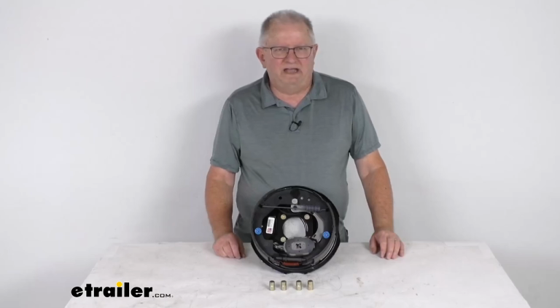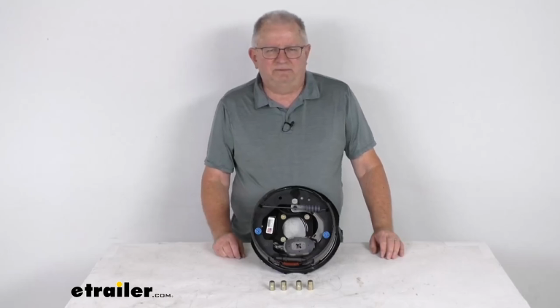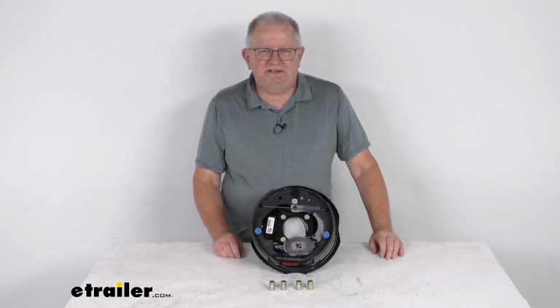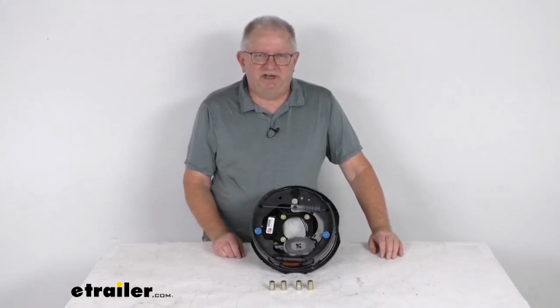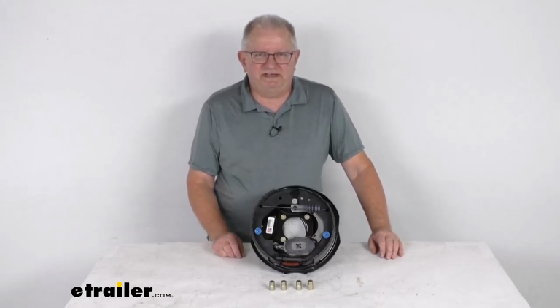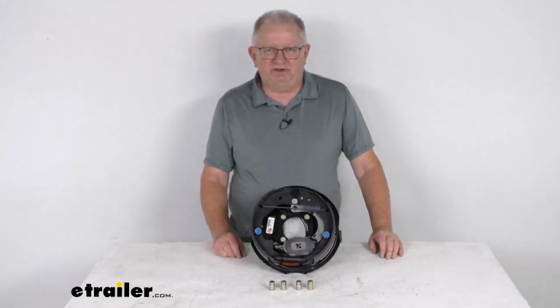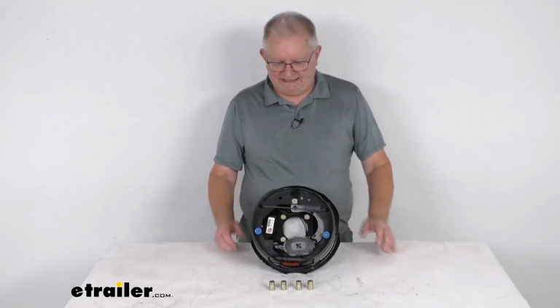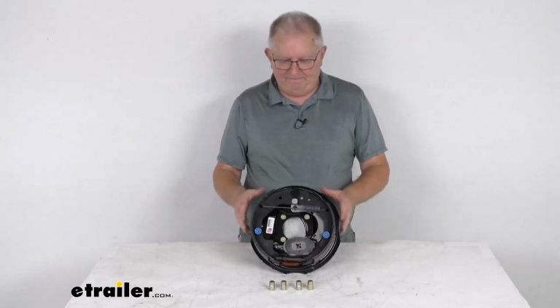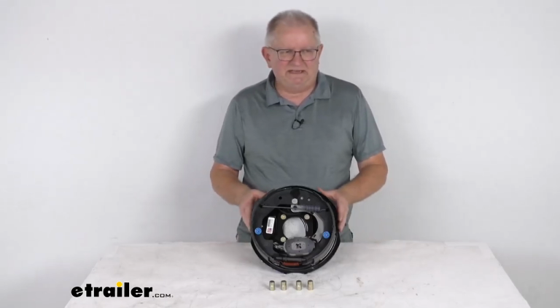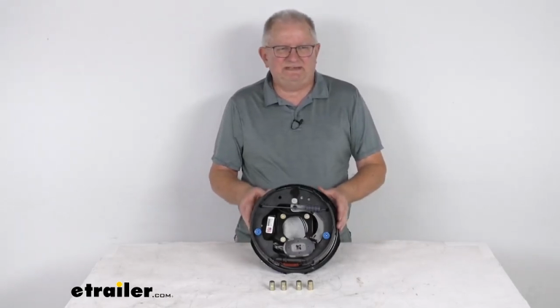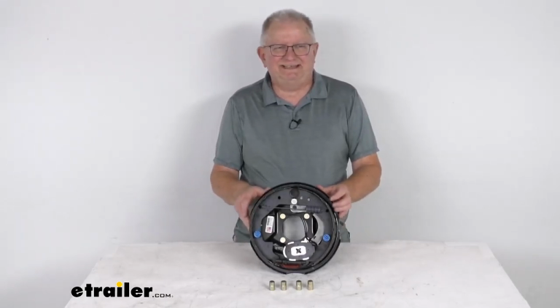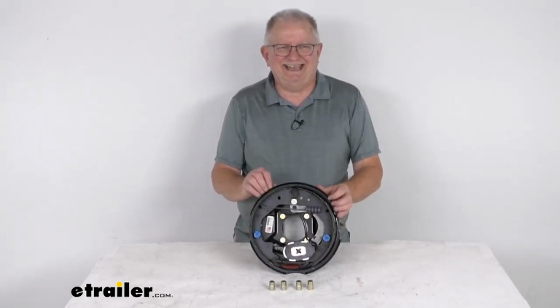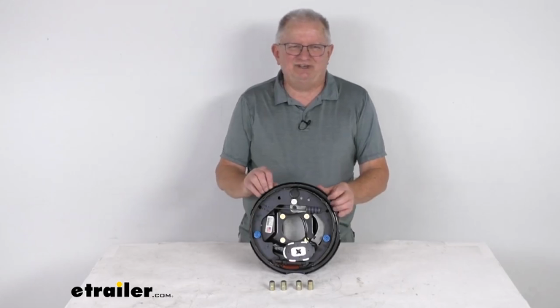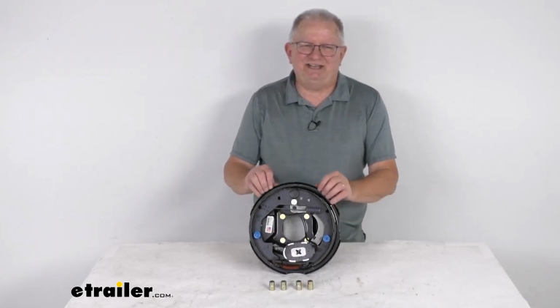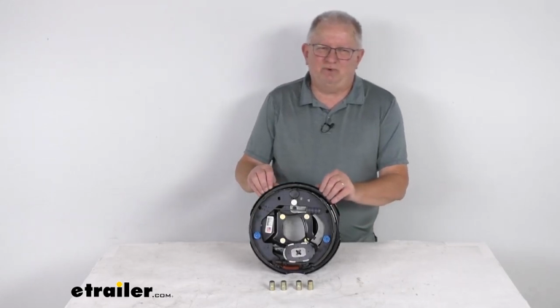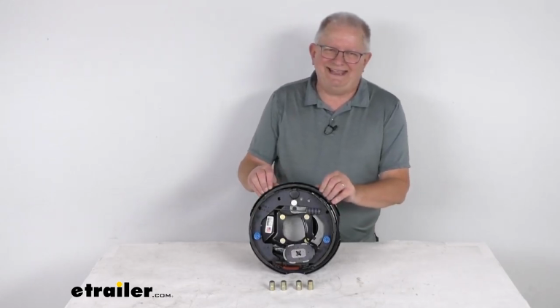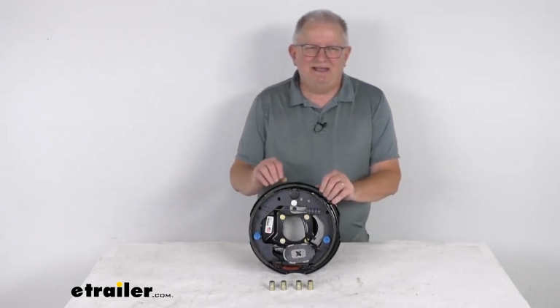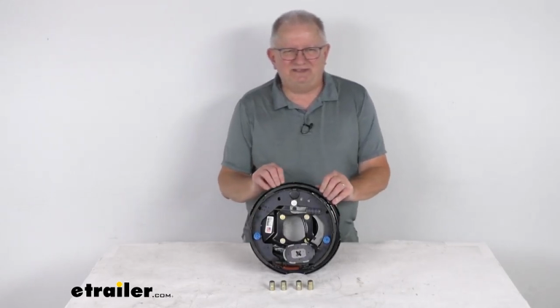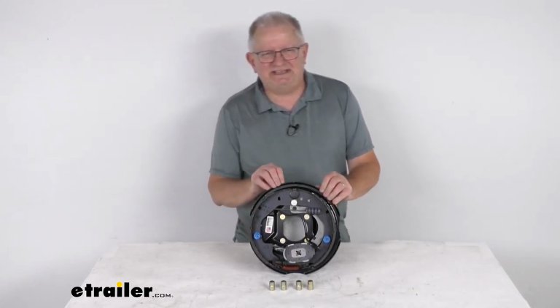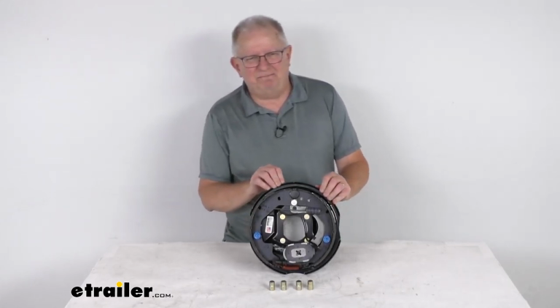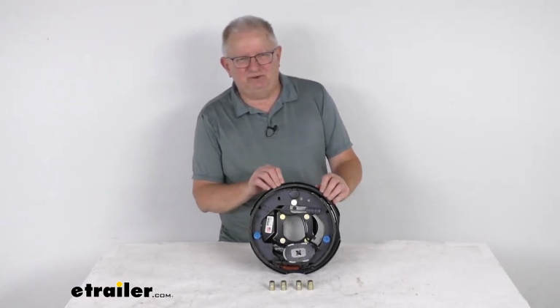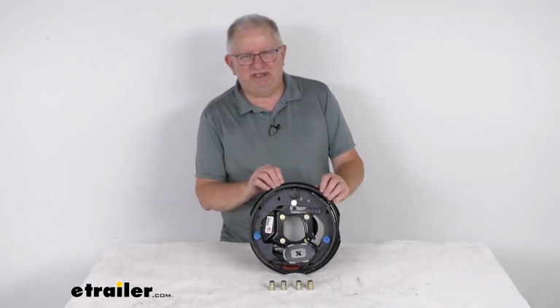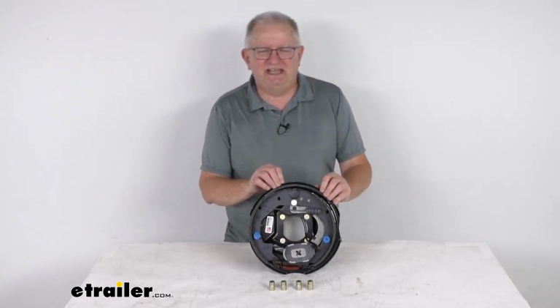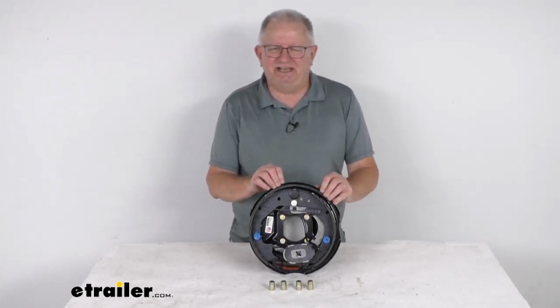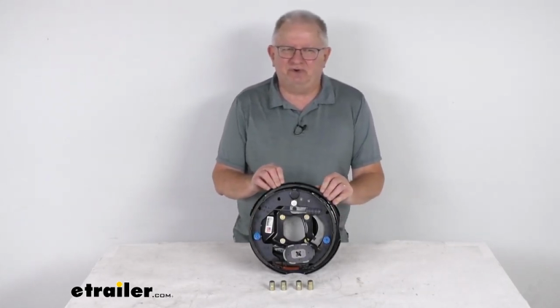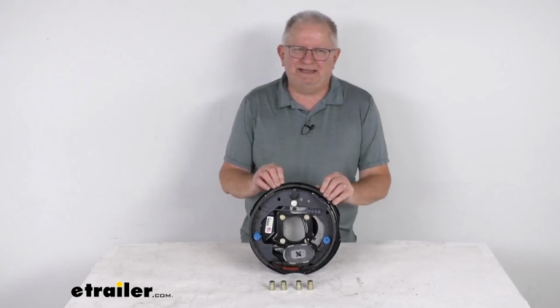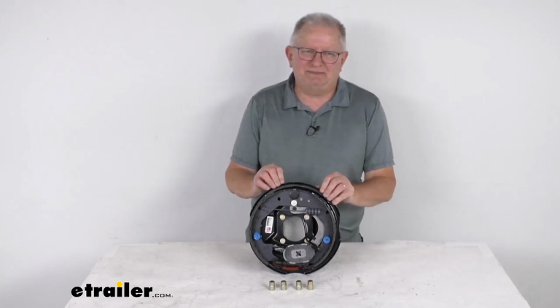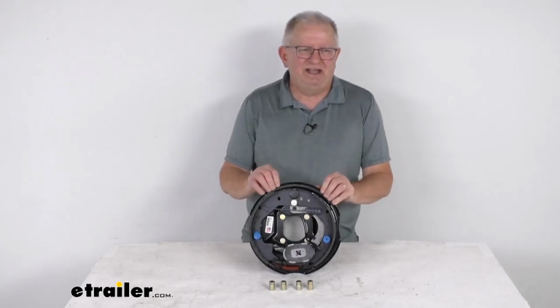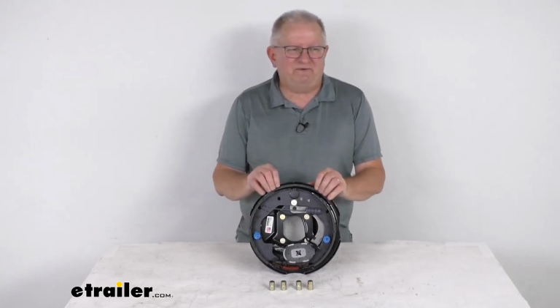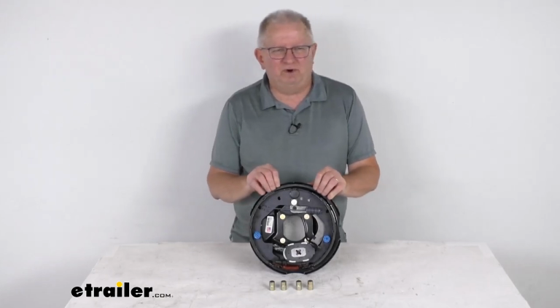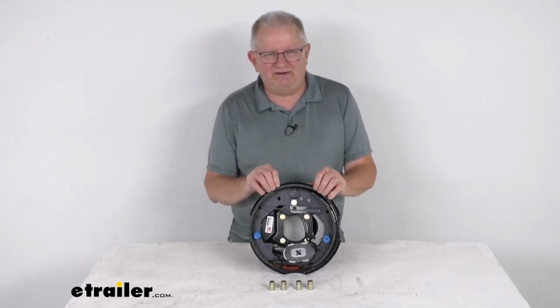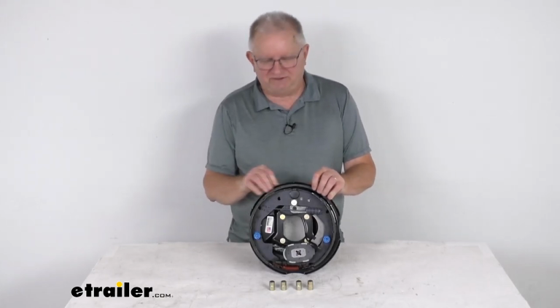Hello everybody, this is Jeff at eTrailer.com. Today we're going to take a look at this Dexter 10-inch right-hand, passenger-side, manual-adjust electric trailer brake assembly for 4,400-pound axles.